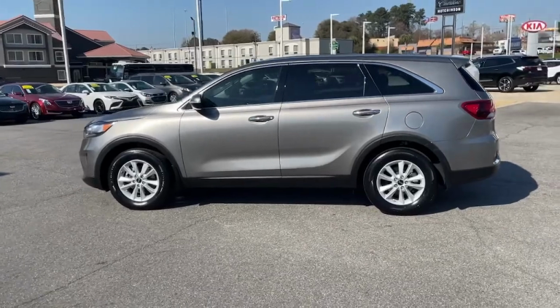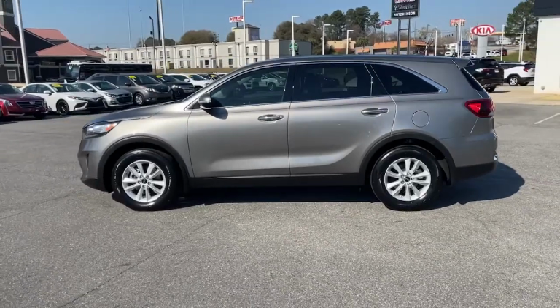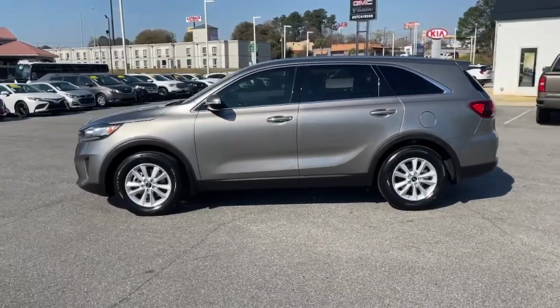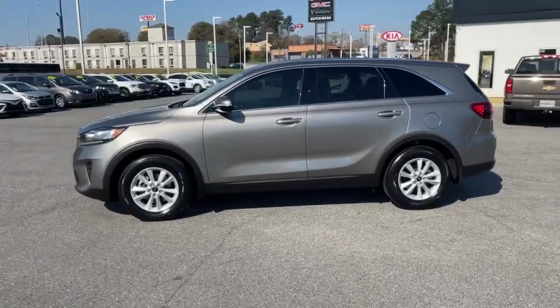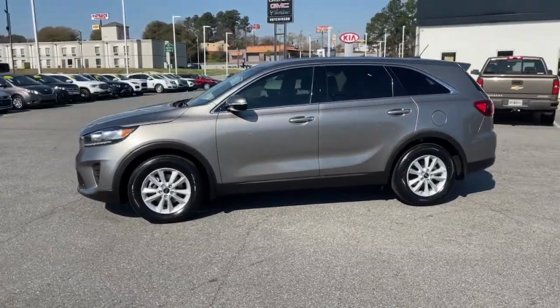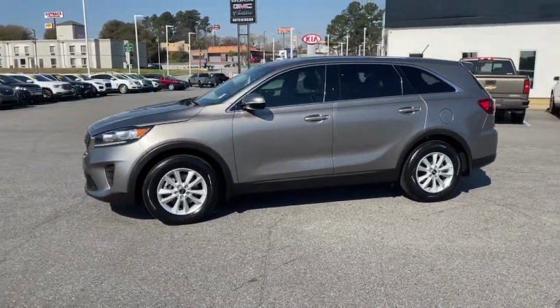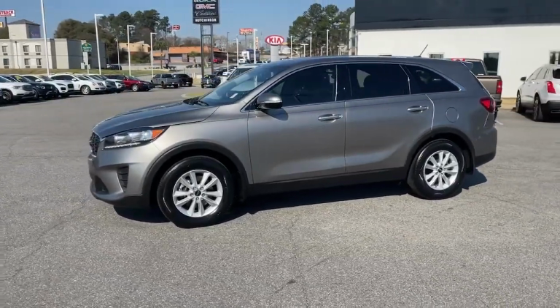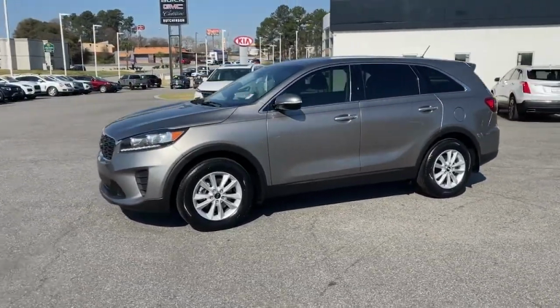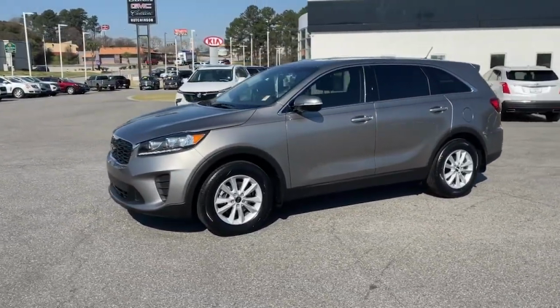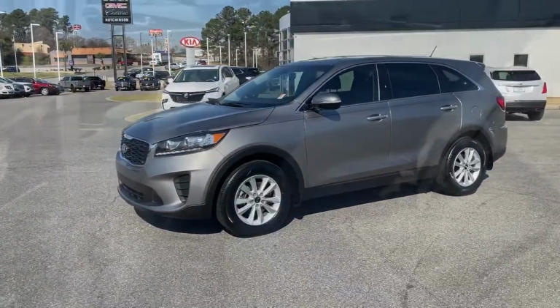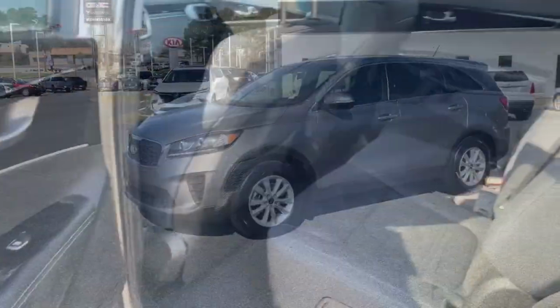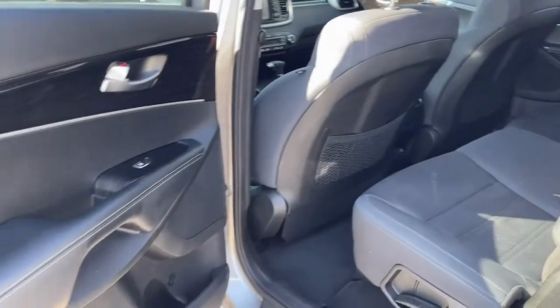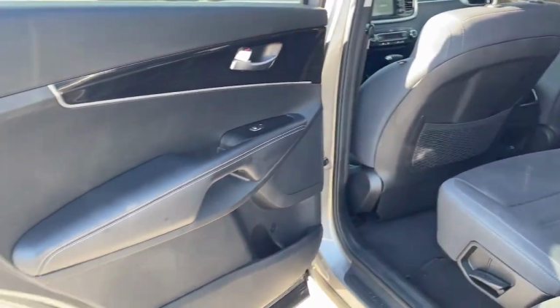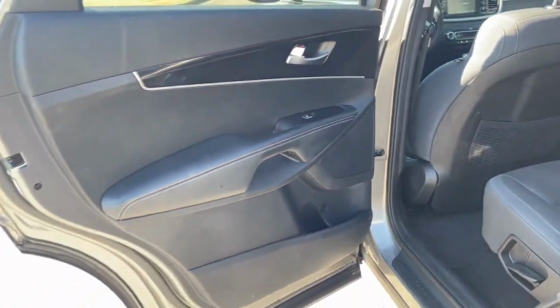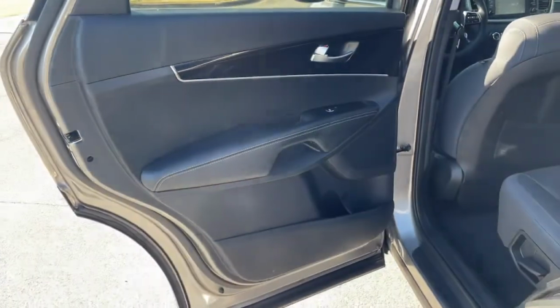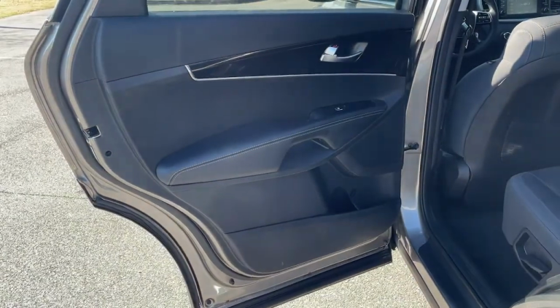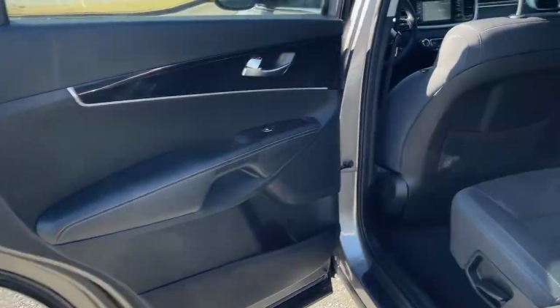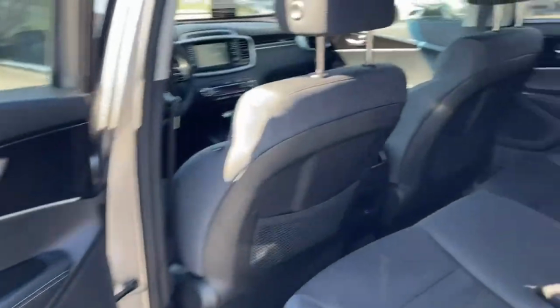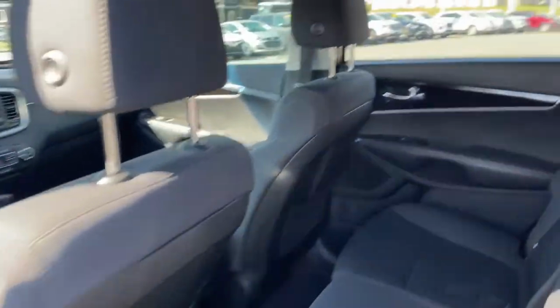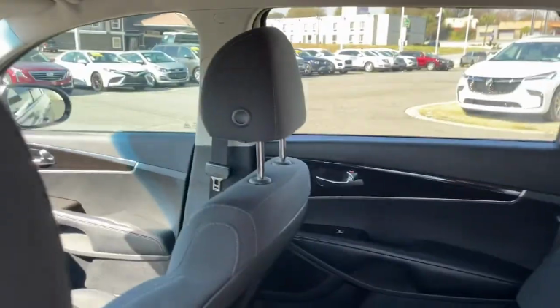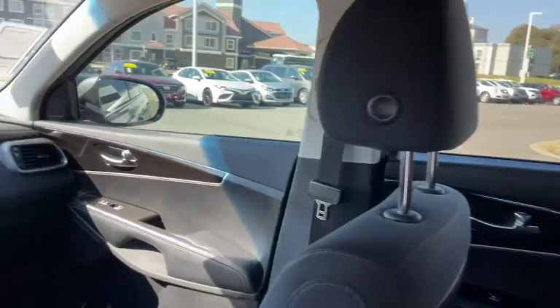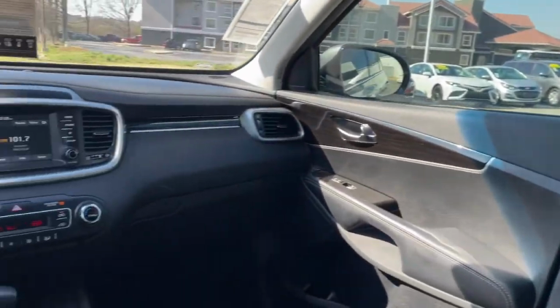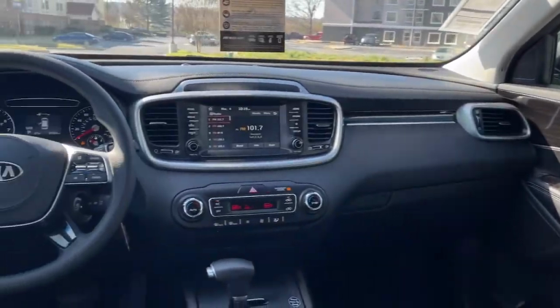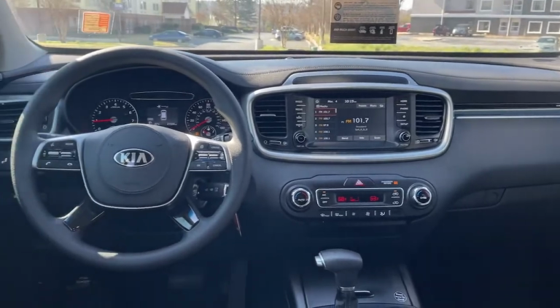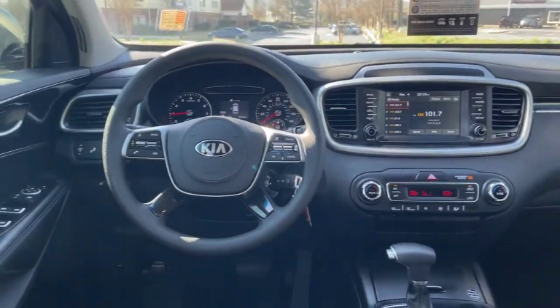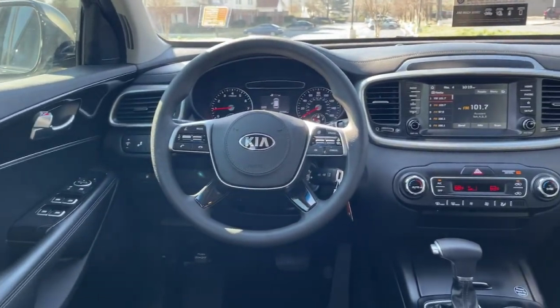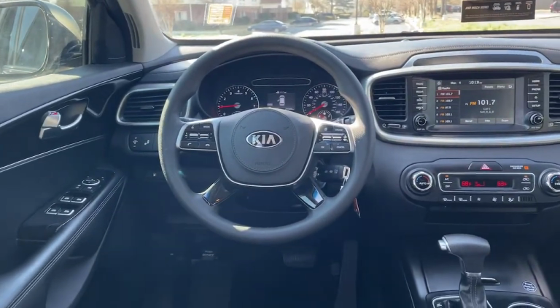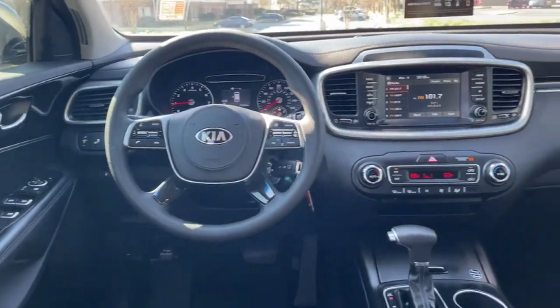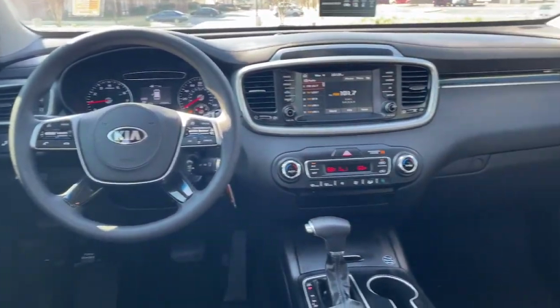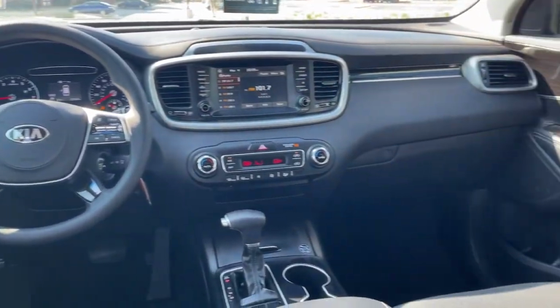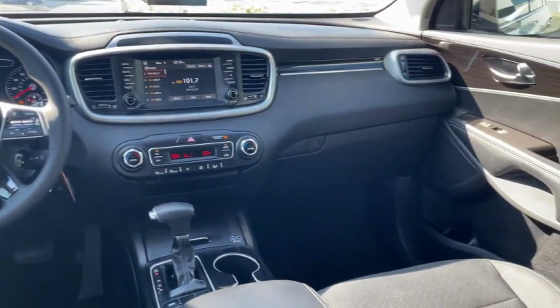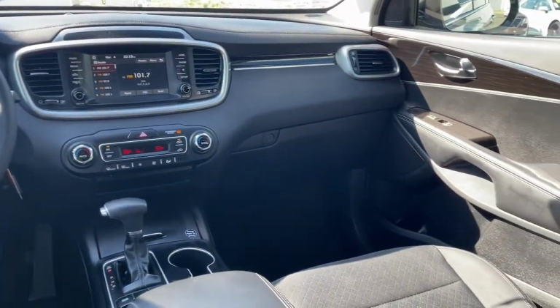These are just some of the great options this vehicle comes with: keyless entry, electronic stability control, third-row seat, trip computer, power windows, bucket seats, four-wheel disc brakes, and power steering.